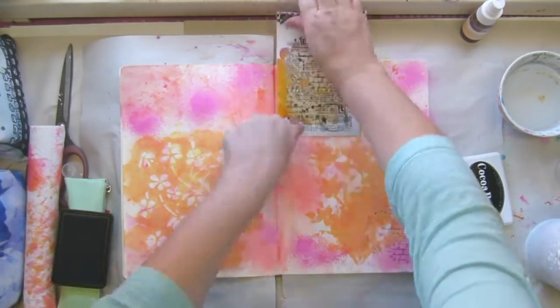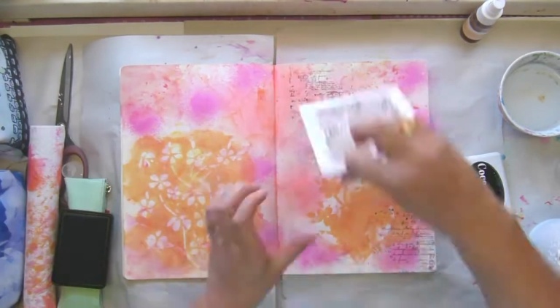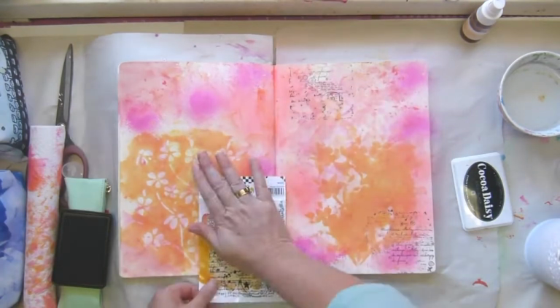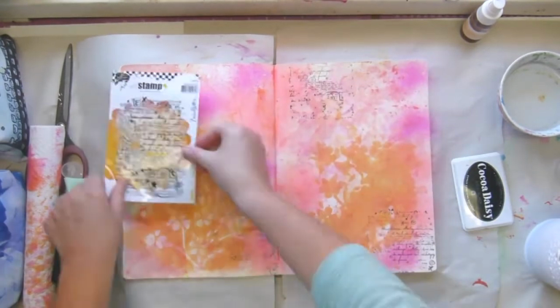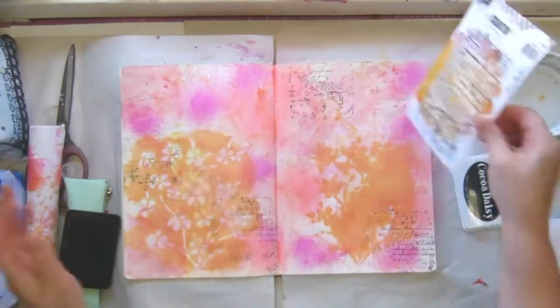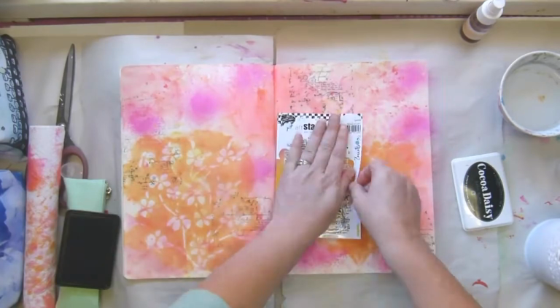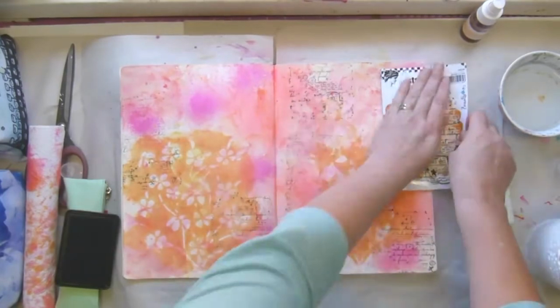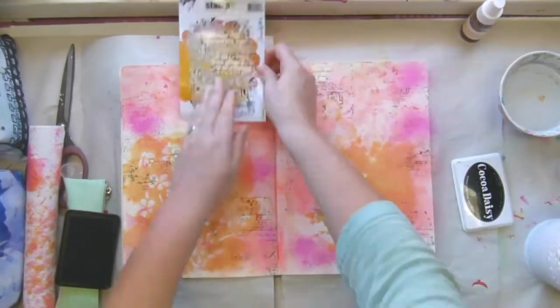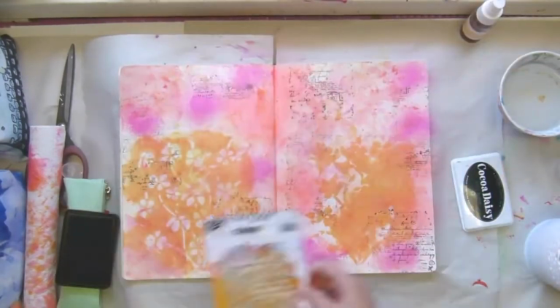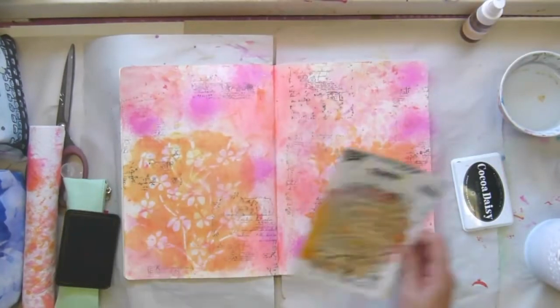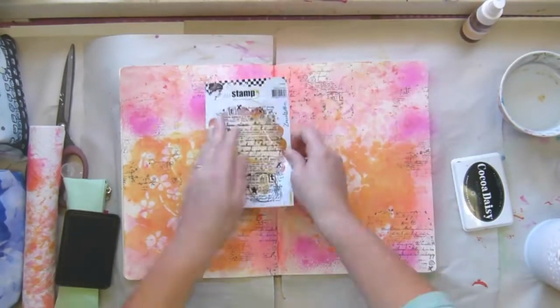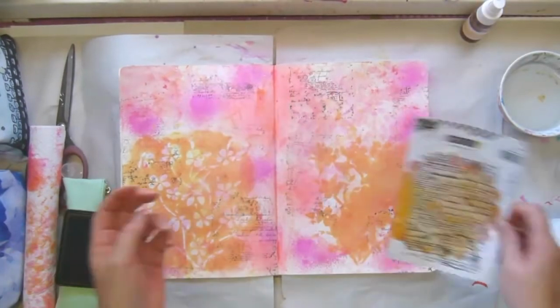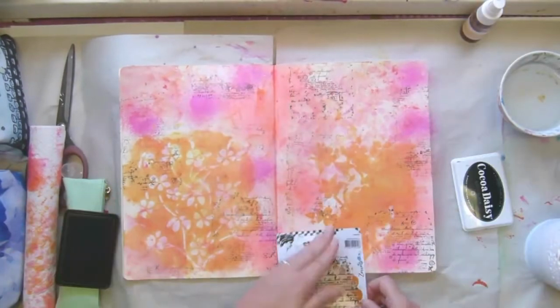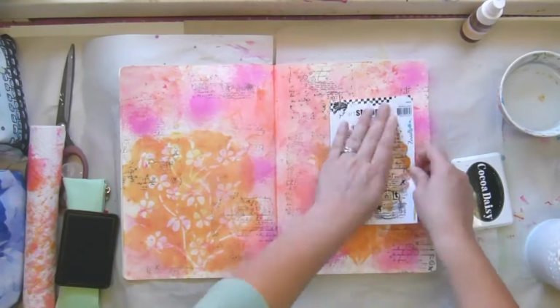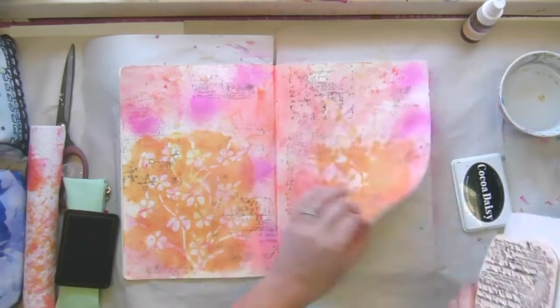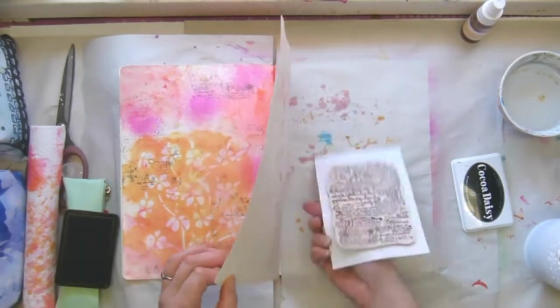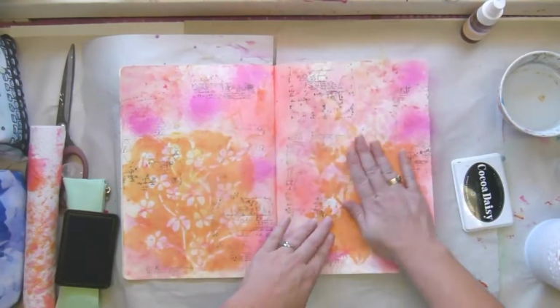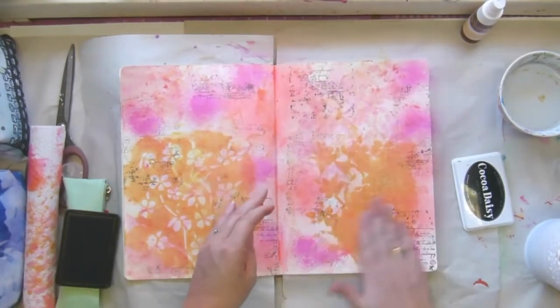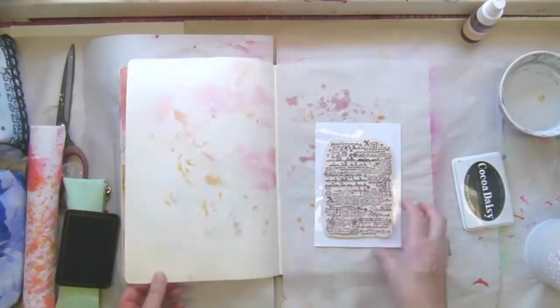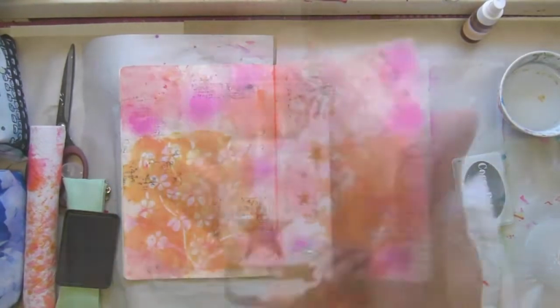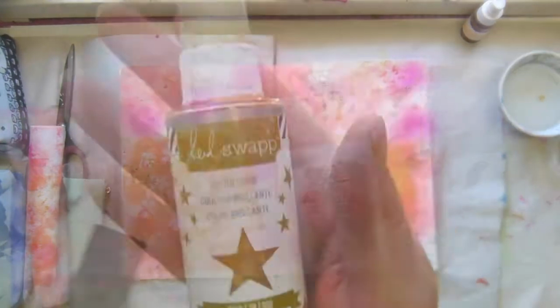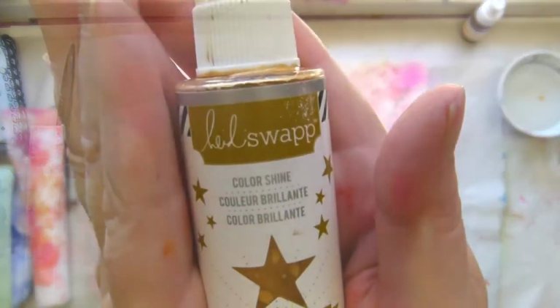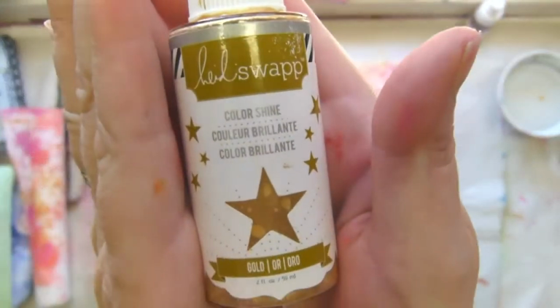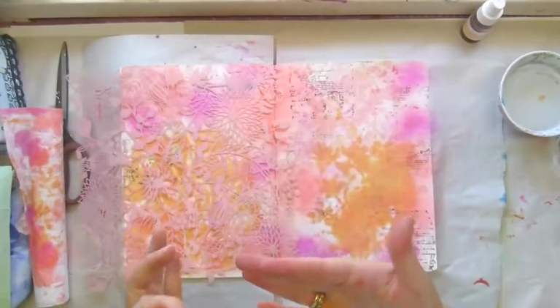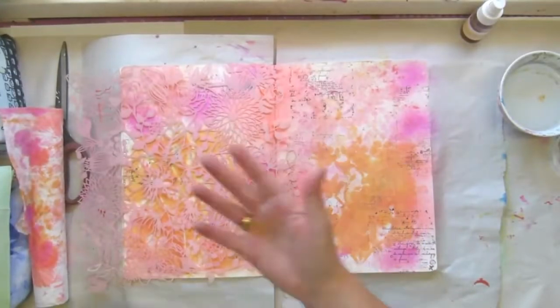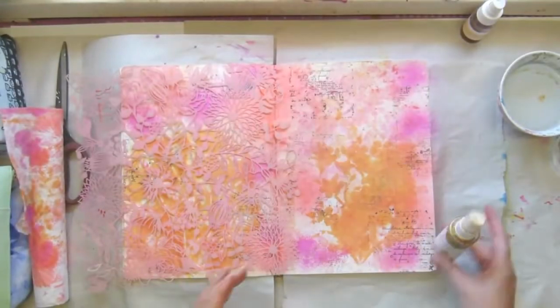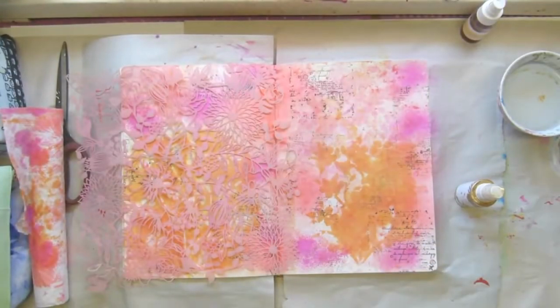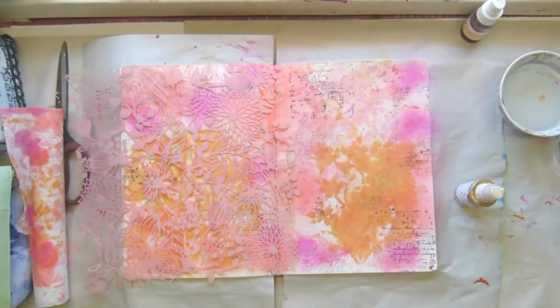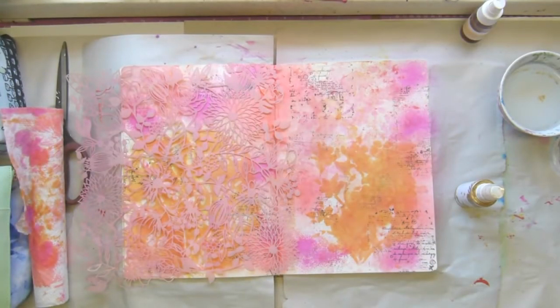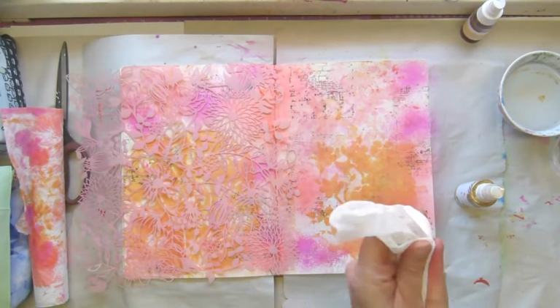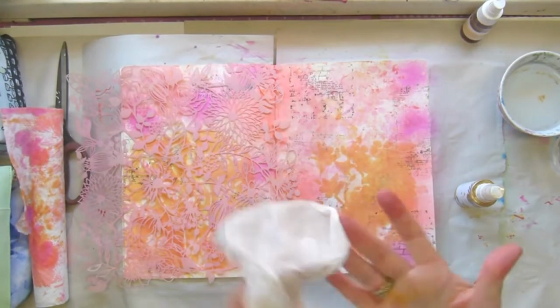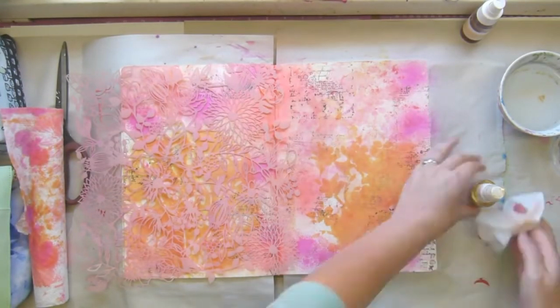I'm always very nervous about using black. I know lots of people do it, and now we're getting to — oh, I actually enjoyed doing this part.